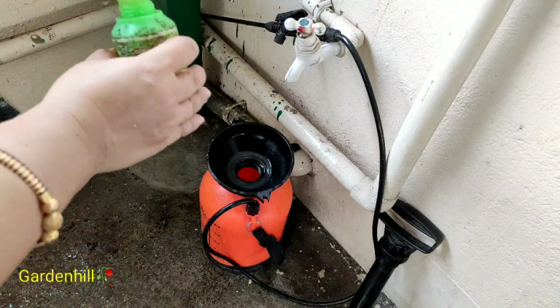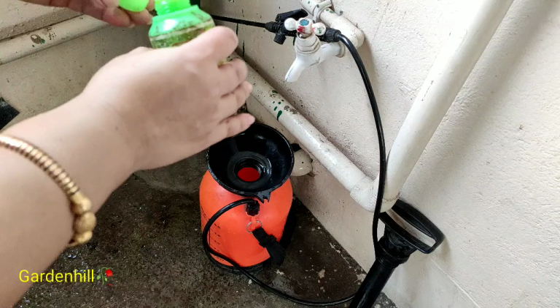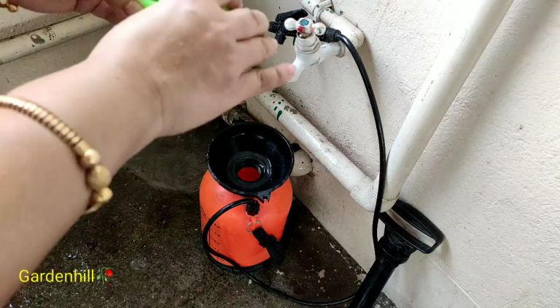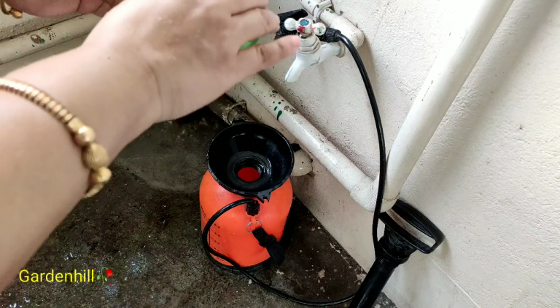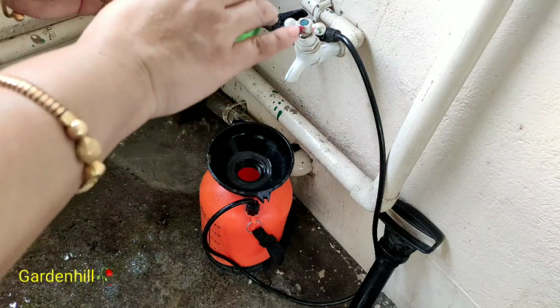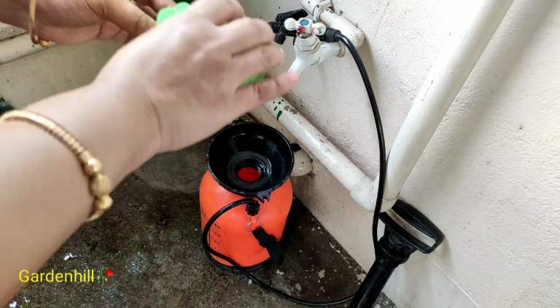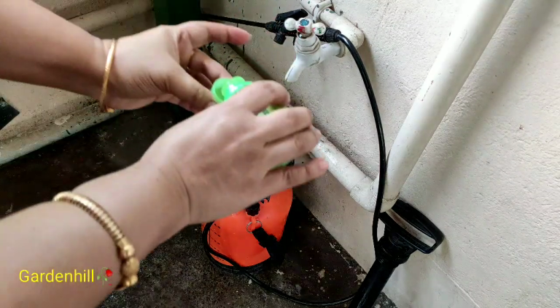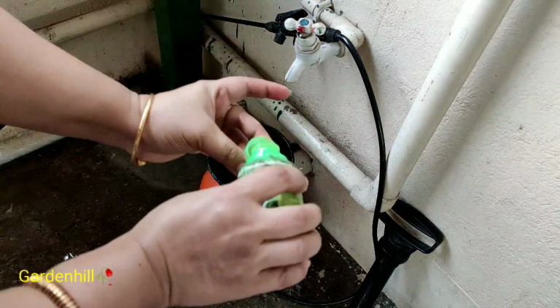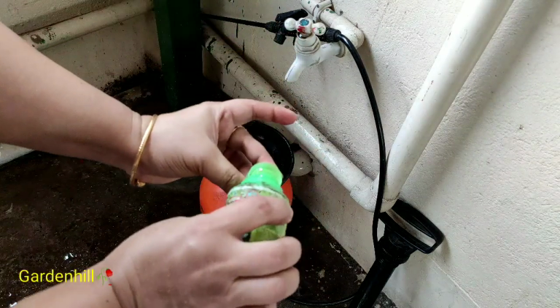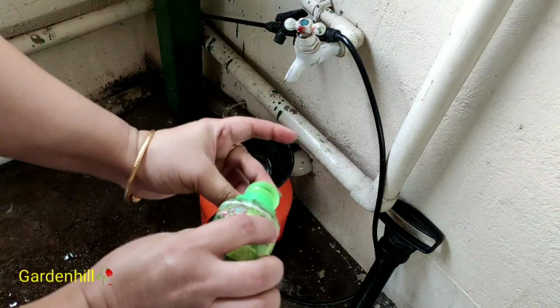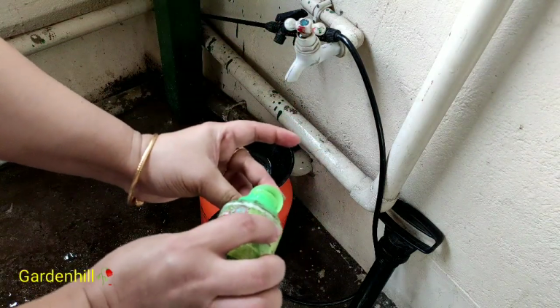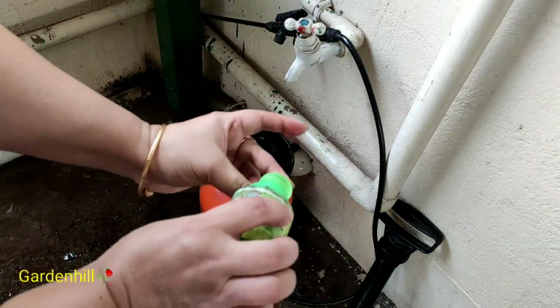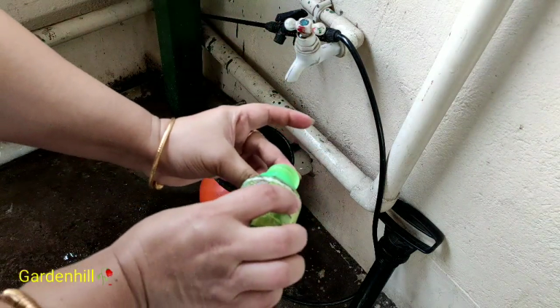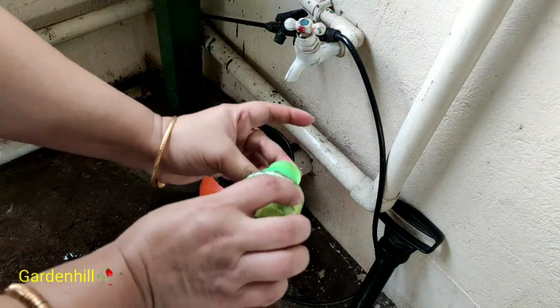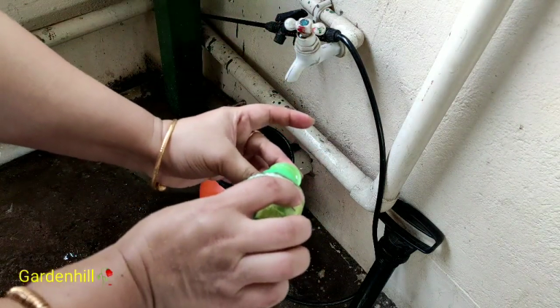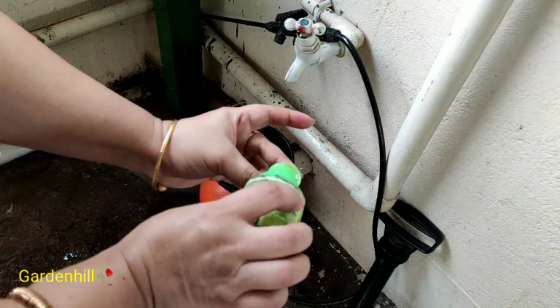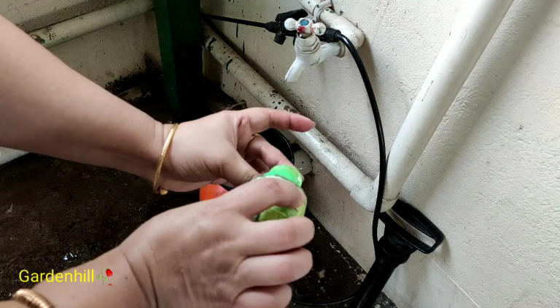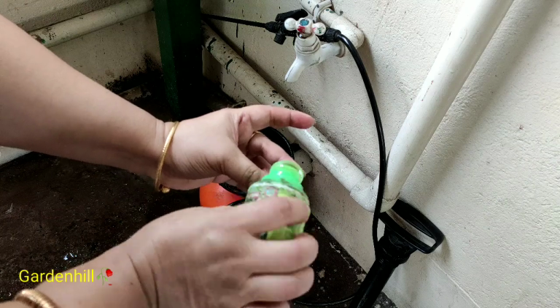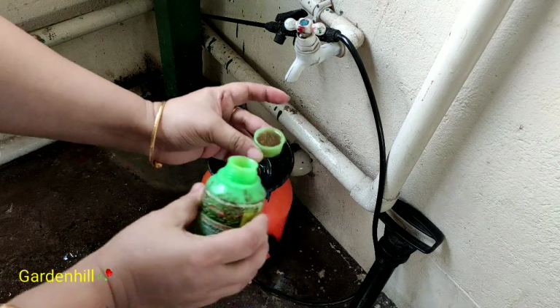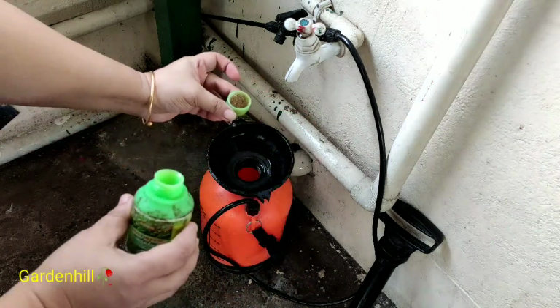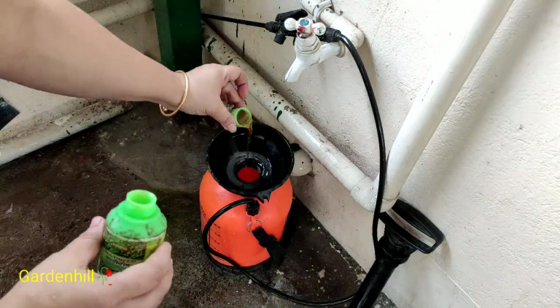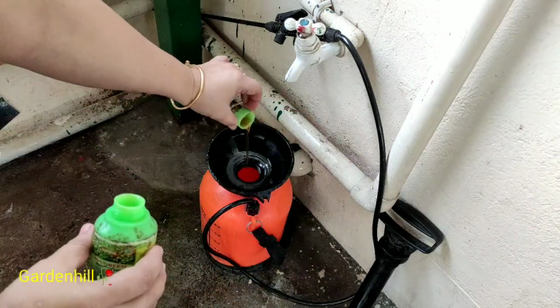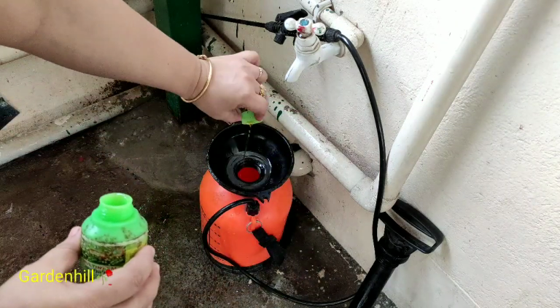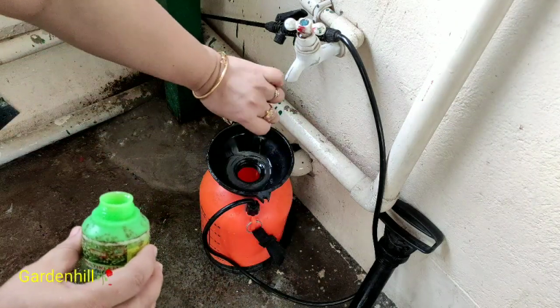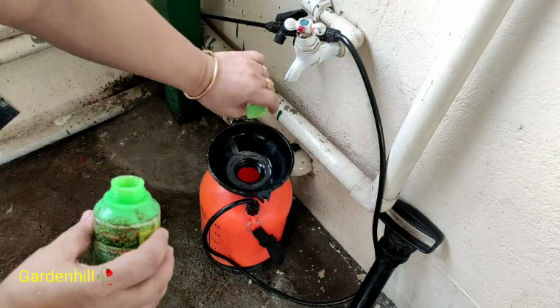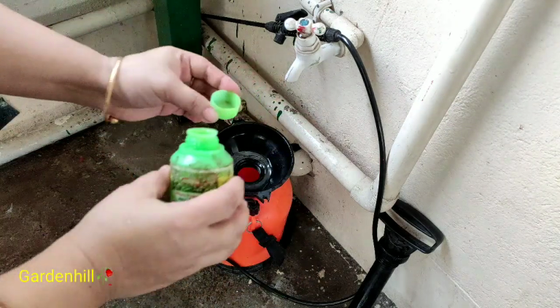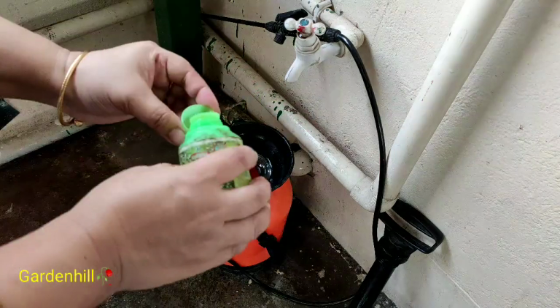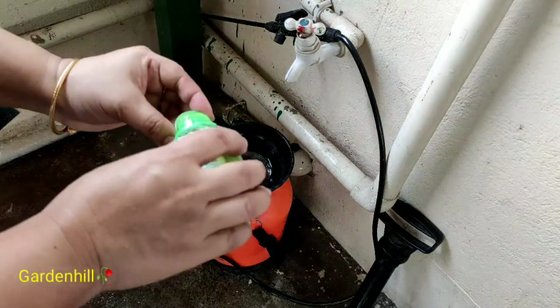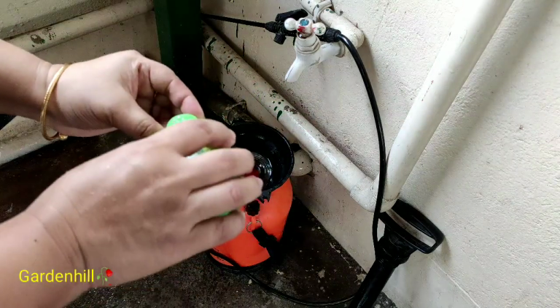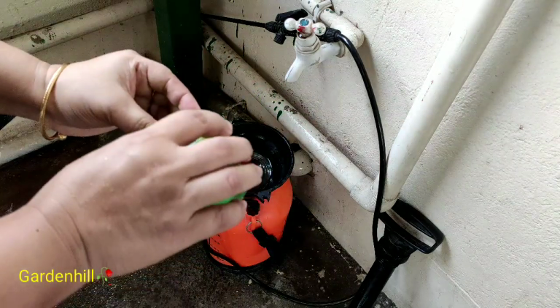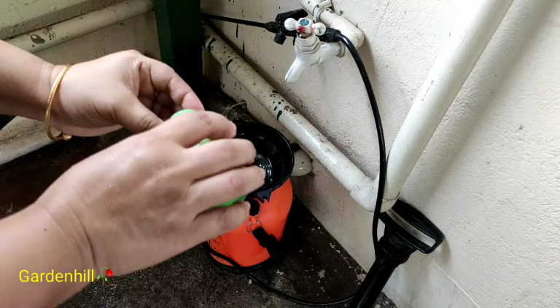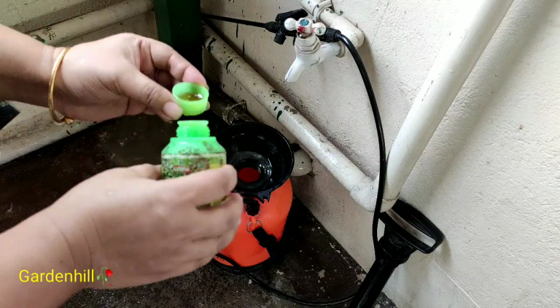You can add leaf compost, neem extract, some crushed charcoal, and cocopeat to the soil mix. As I cleaned the pot and removed the dried leaves, I will spray neem oil today.